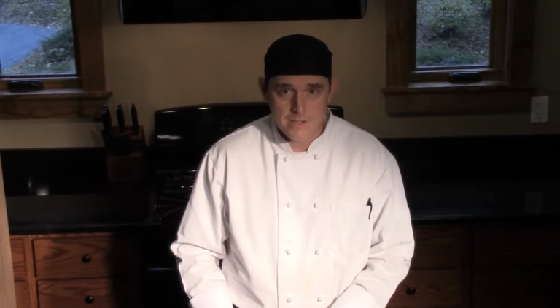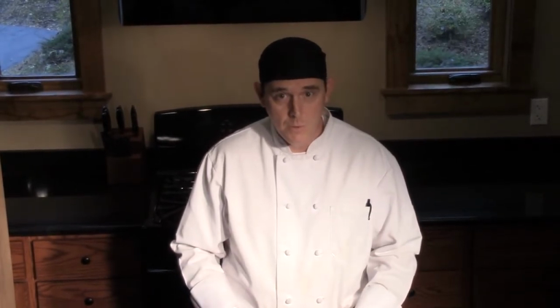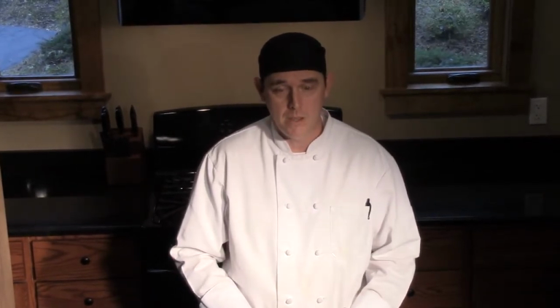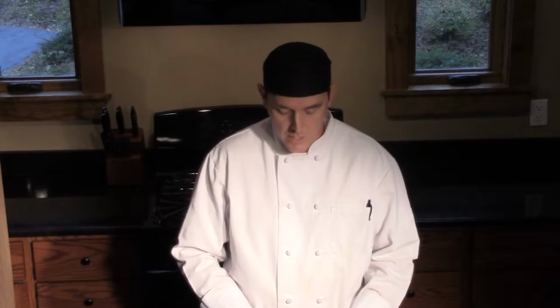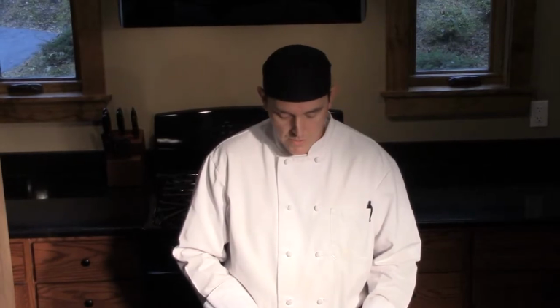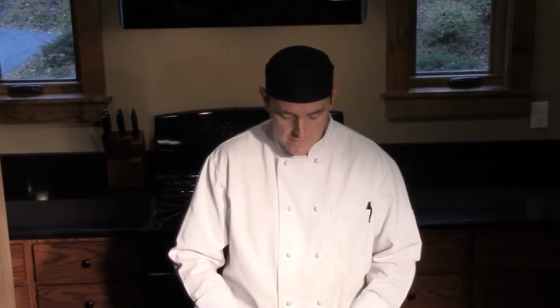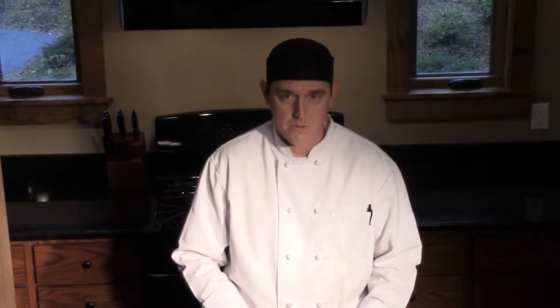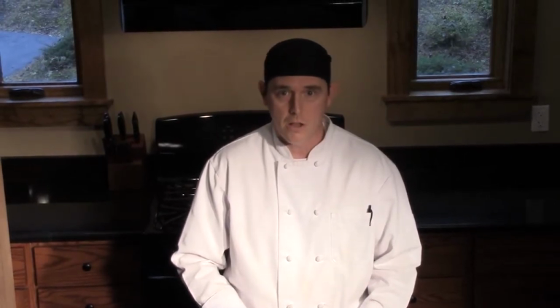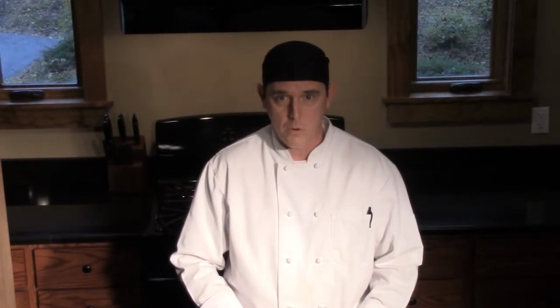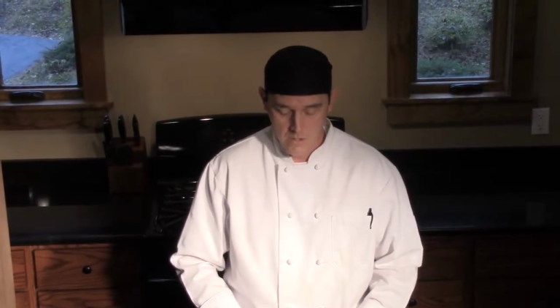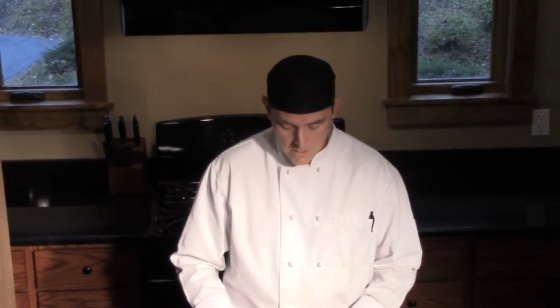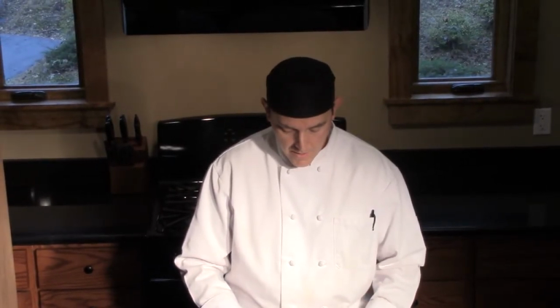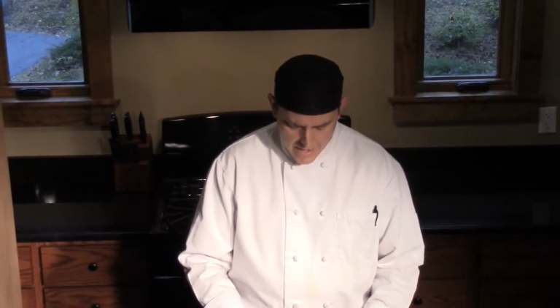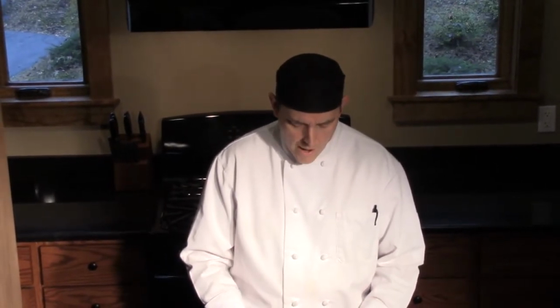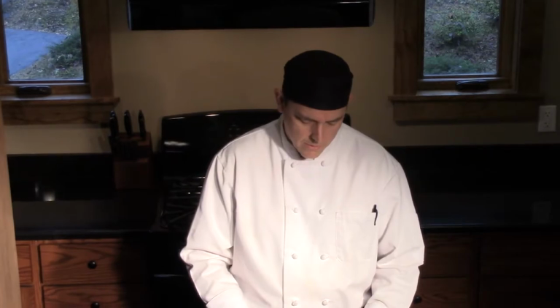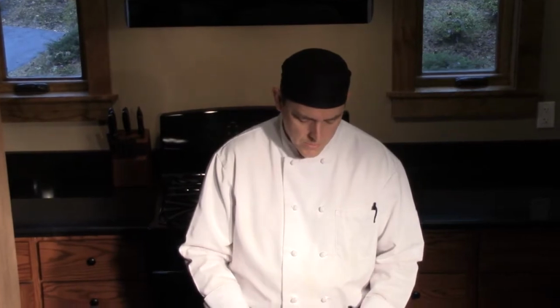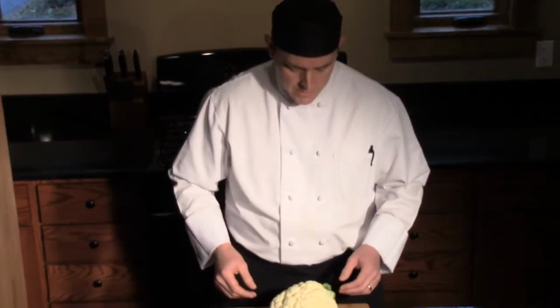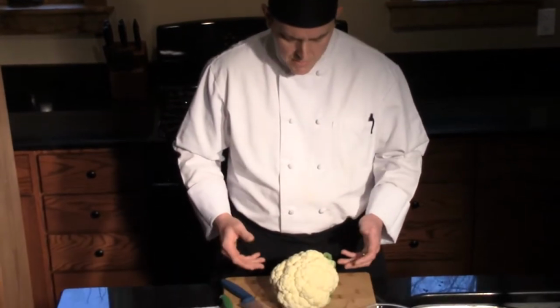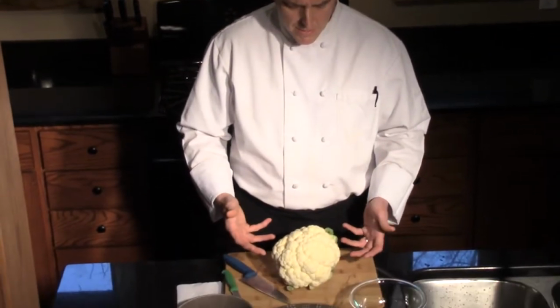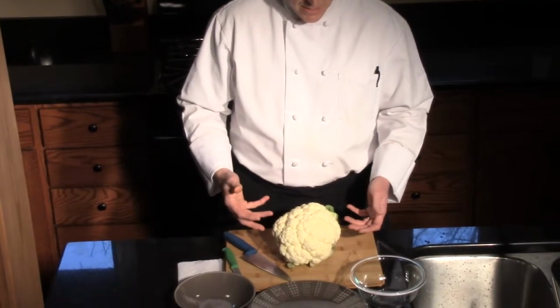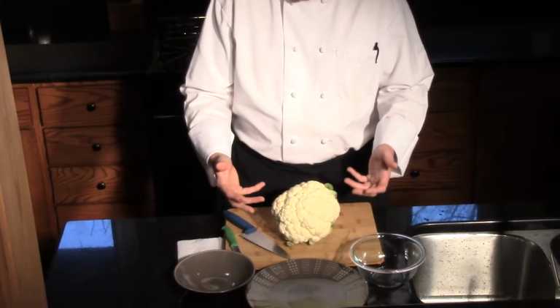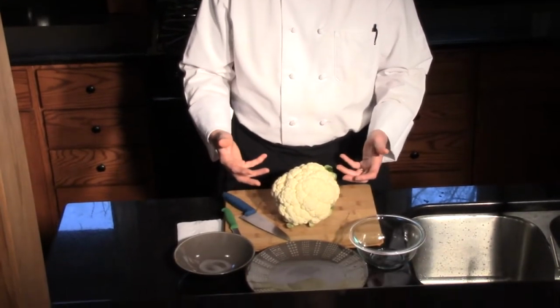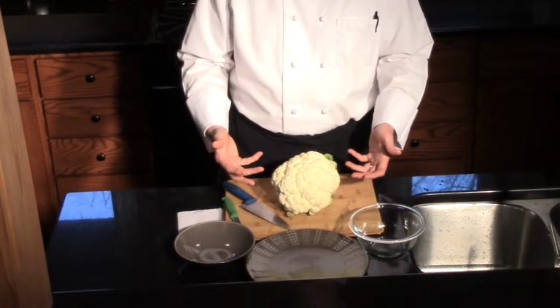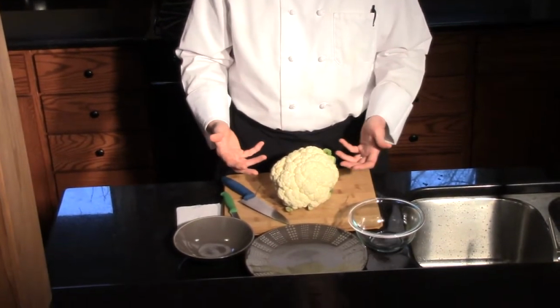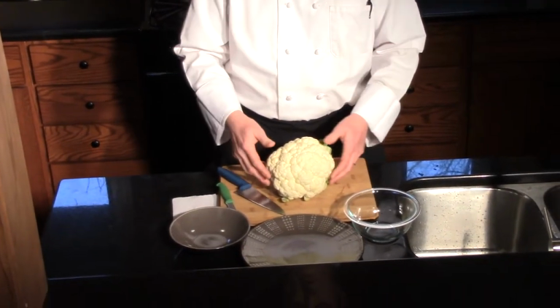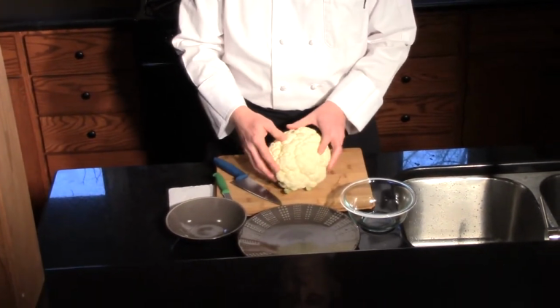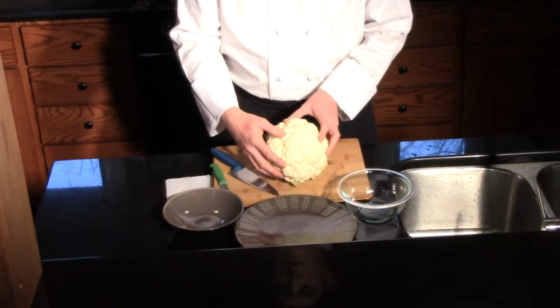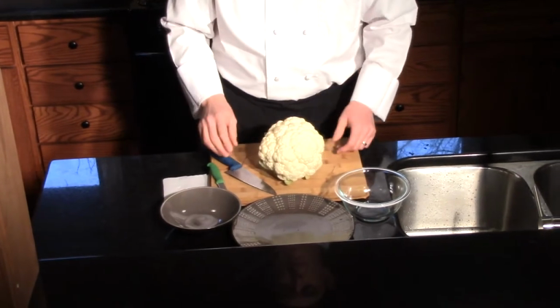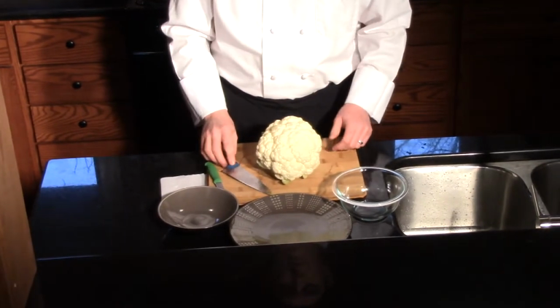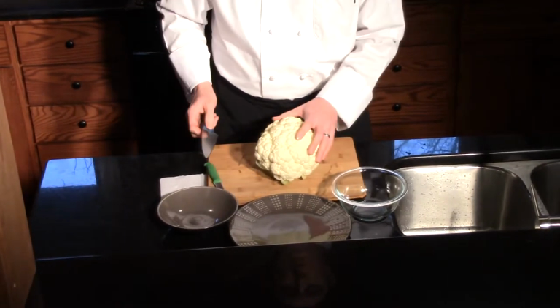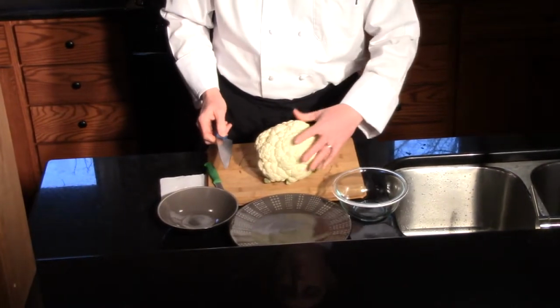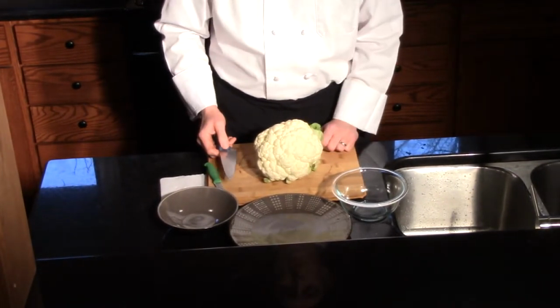Today we're going to be bringing you some knife skills on the cauliflower. Kind of a wild-looking vegetable, and sometimes it can be intimidating just because it's kind of big and you don't know where to start on it. I'm going to give you a few little tips — maybe they'll help you out.